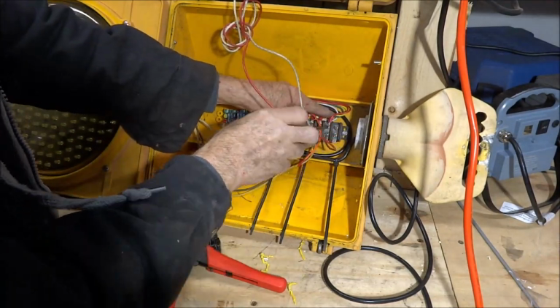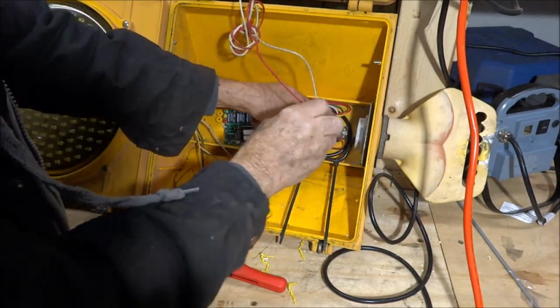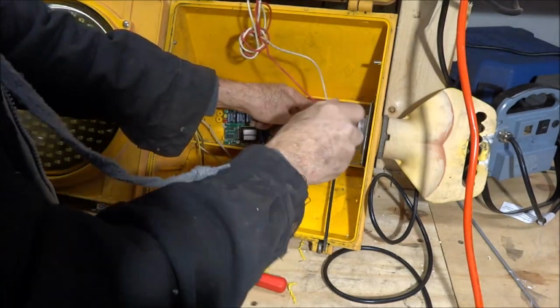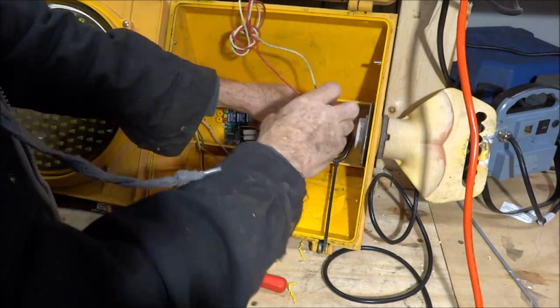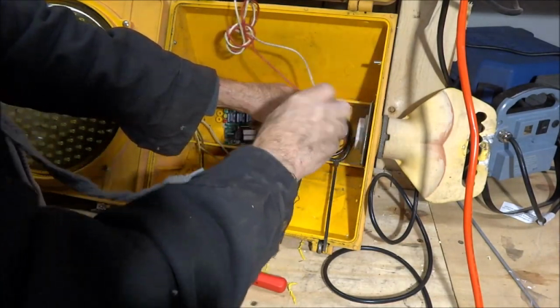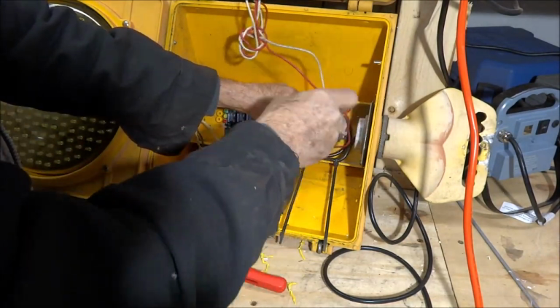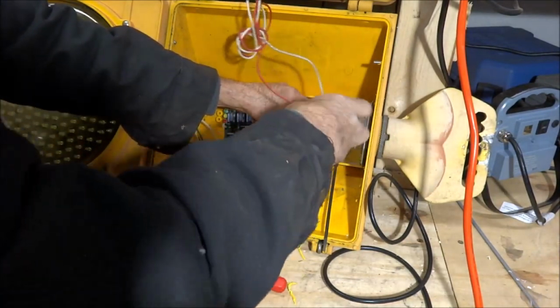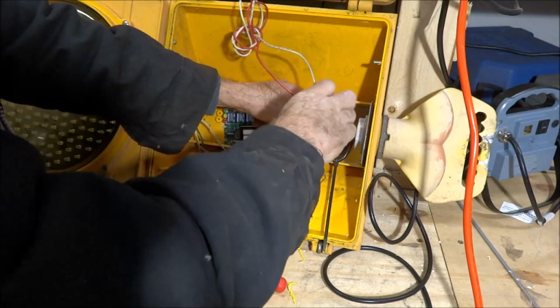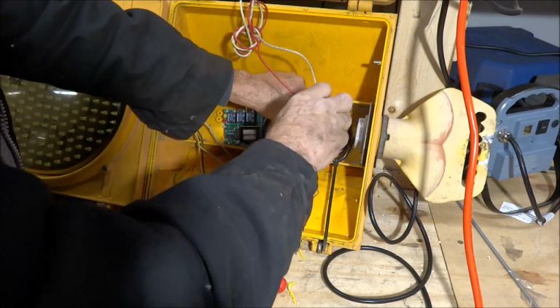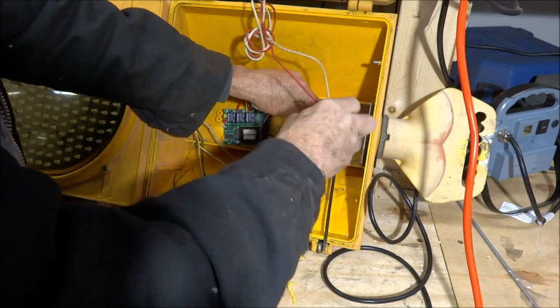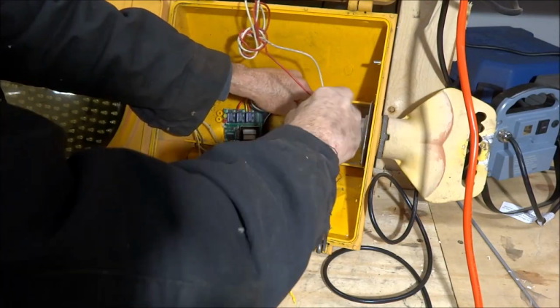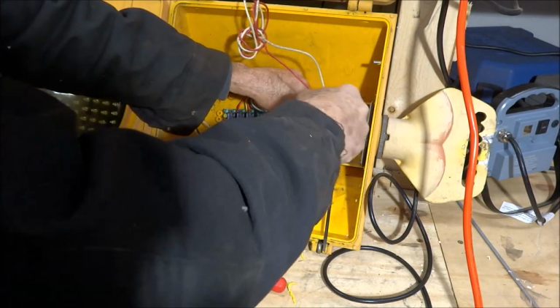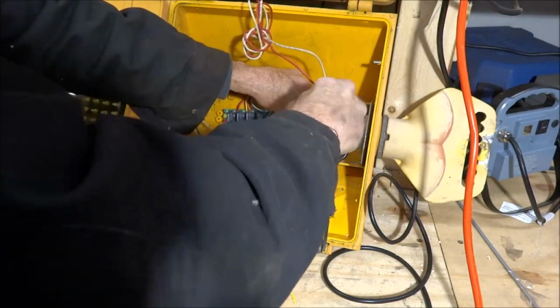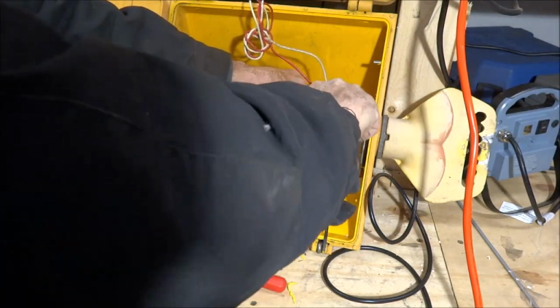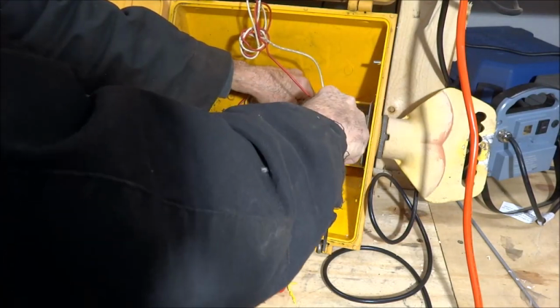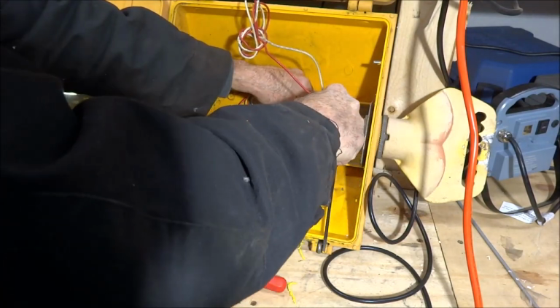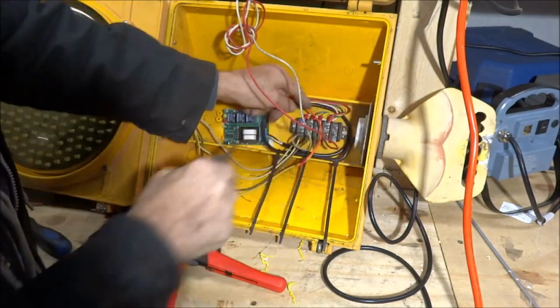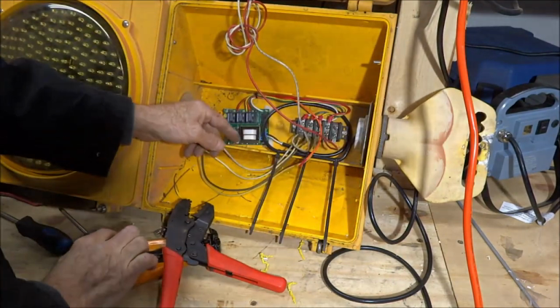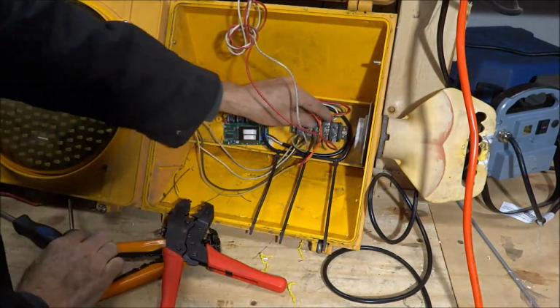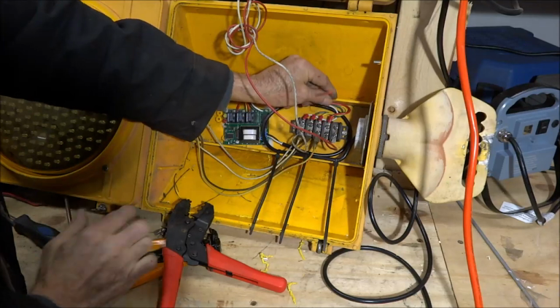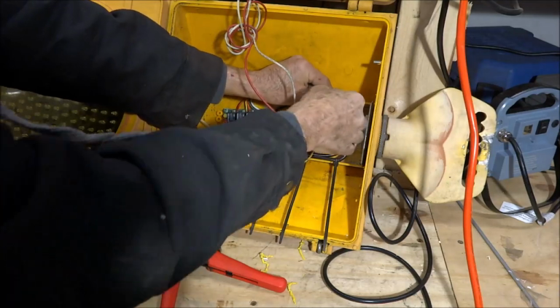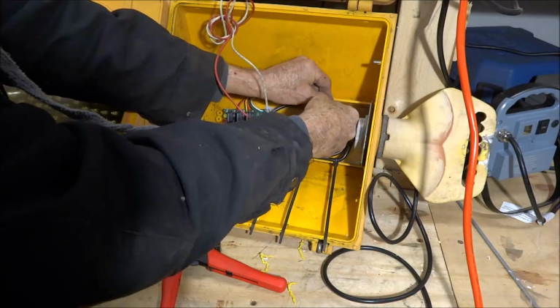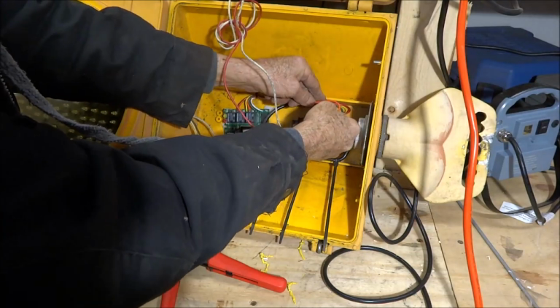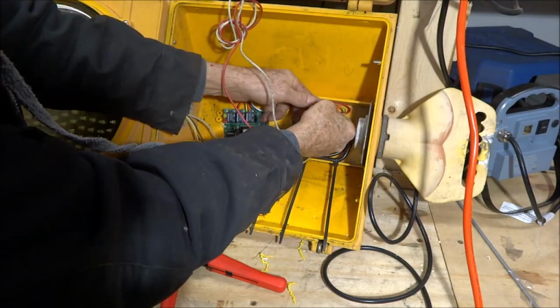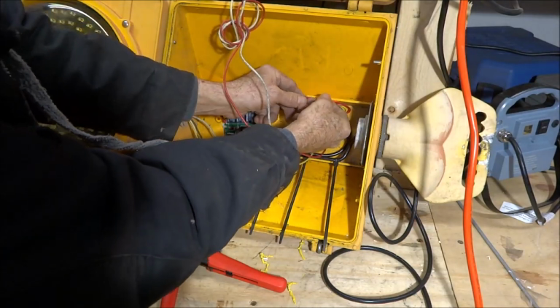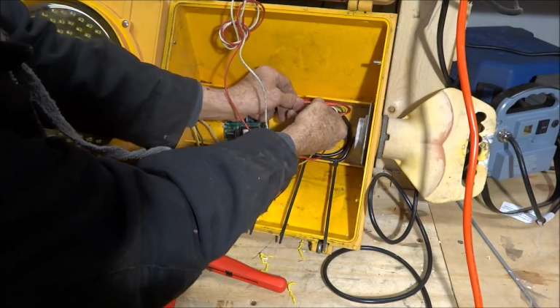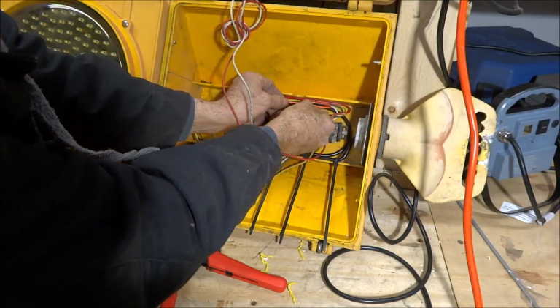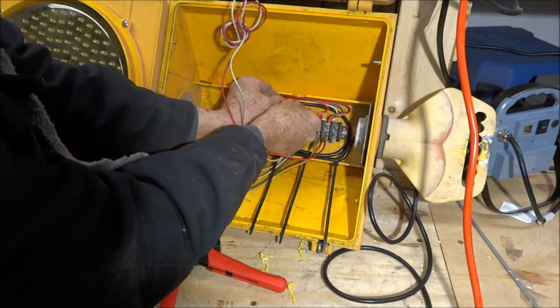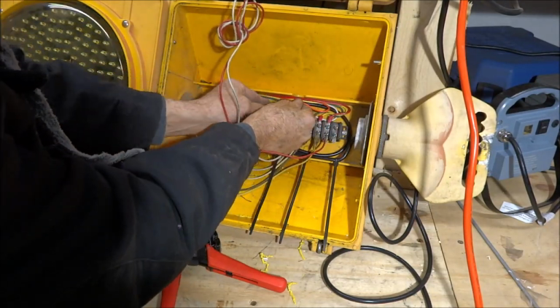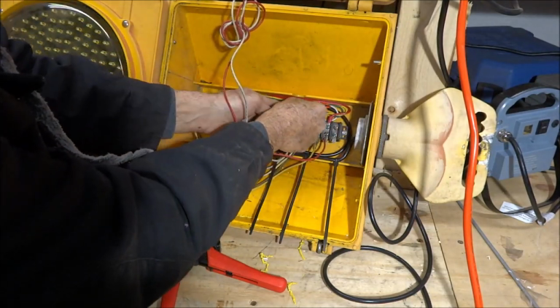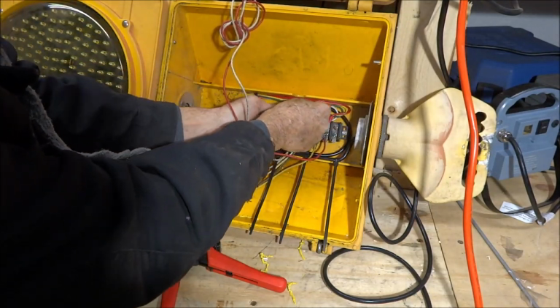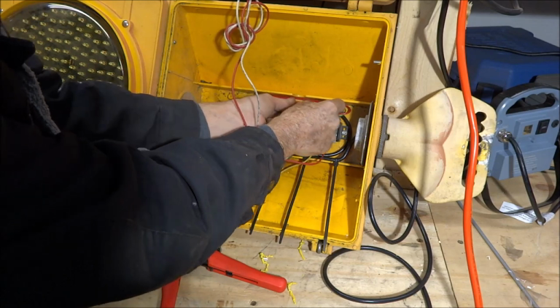And the red. The orange I won't be using because that's for a walk signal, so I'll just tie wrap it back up into the bundle.